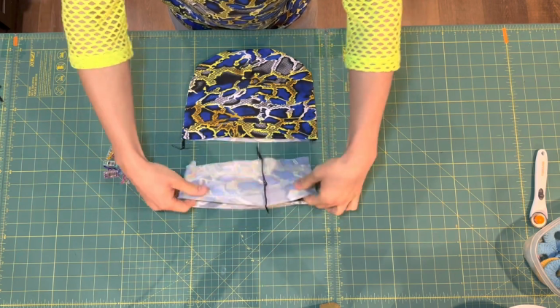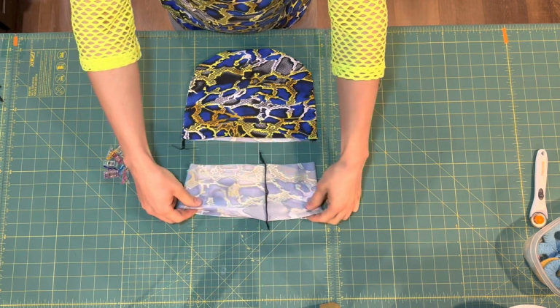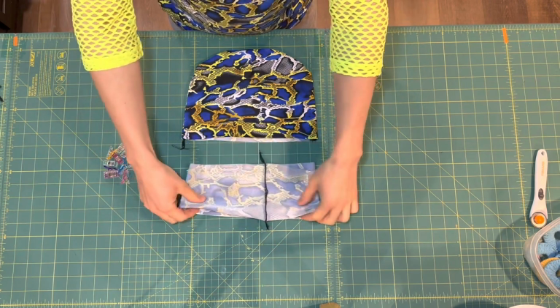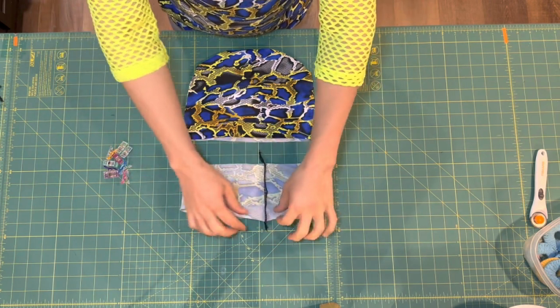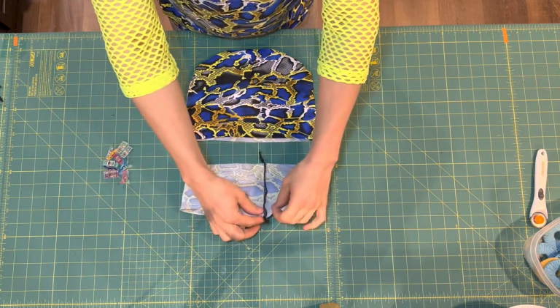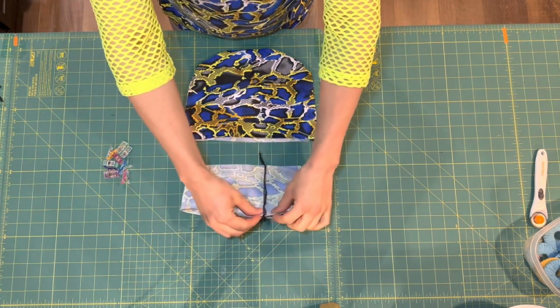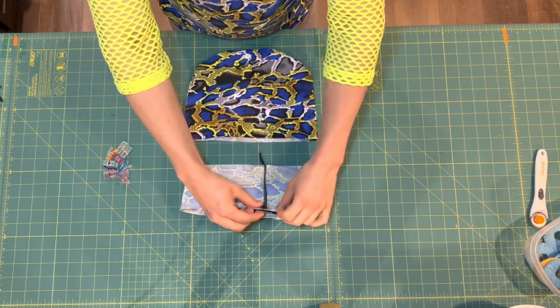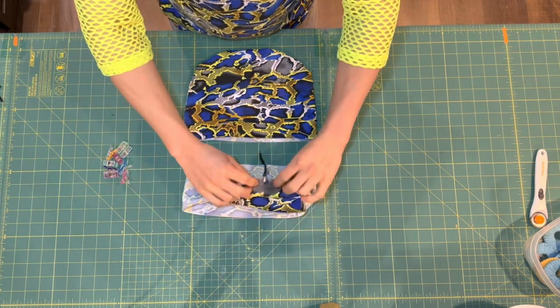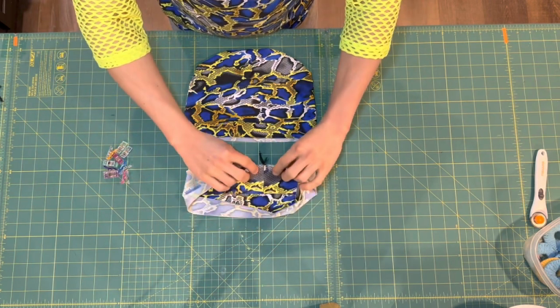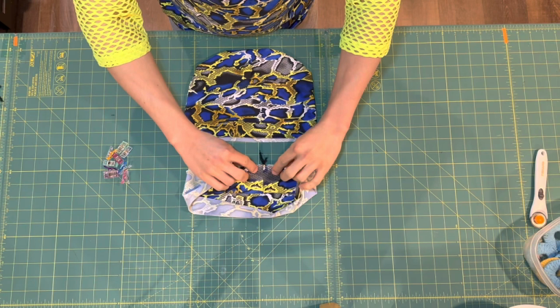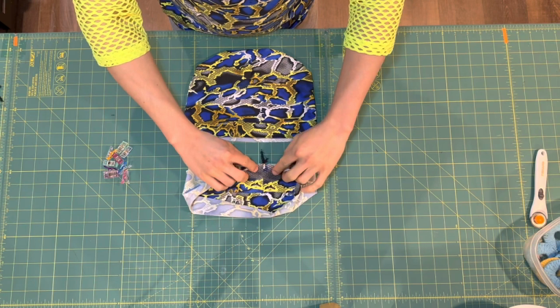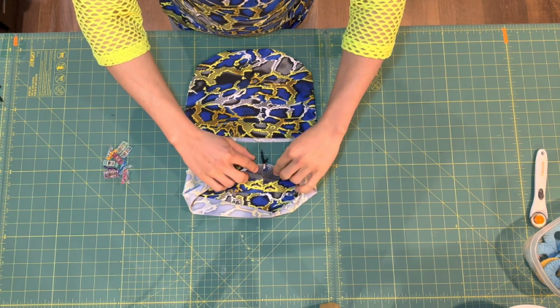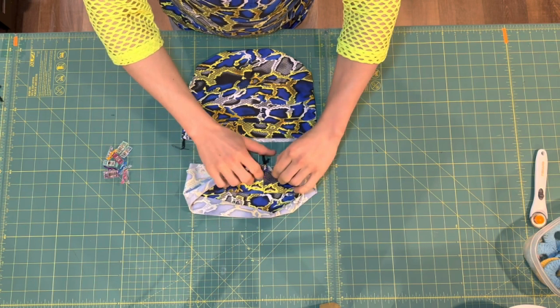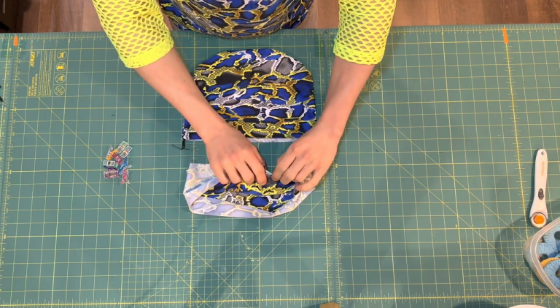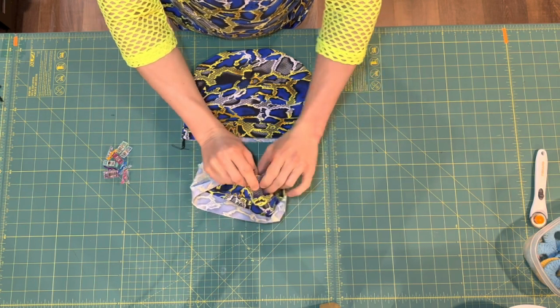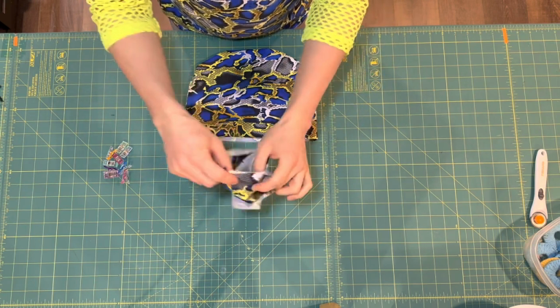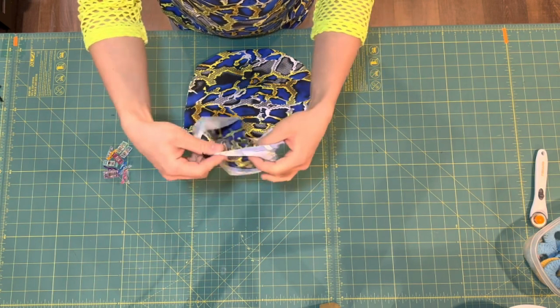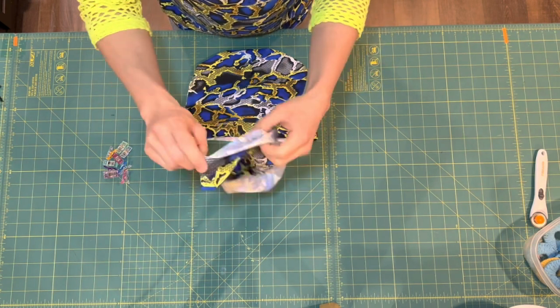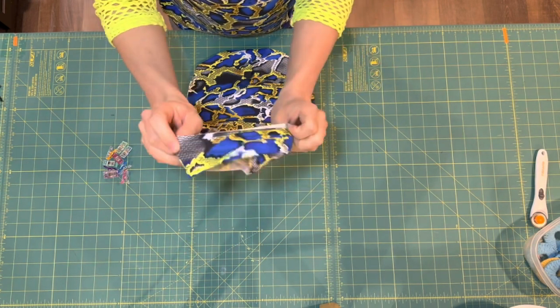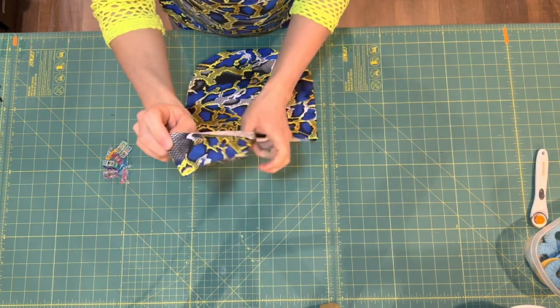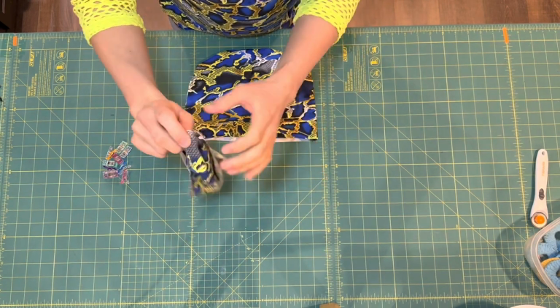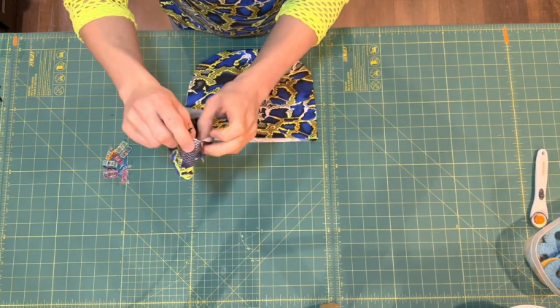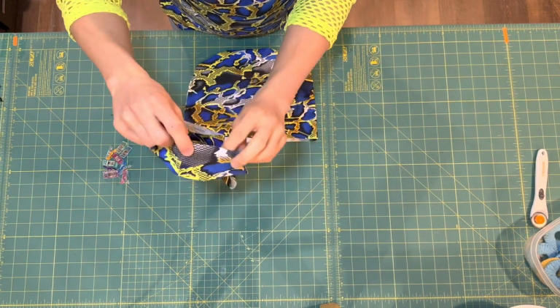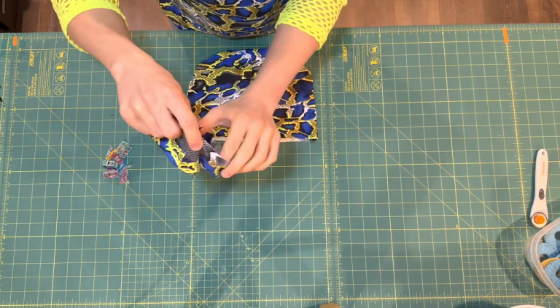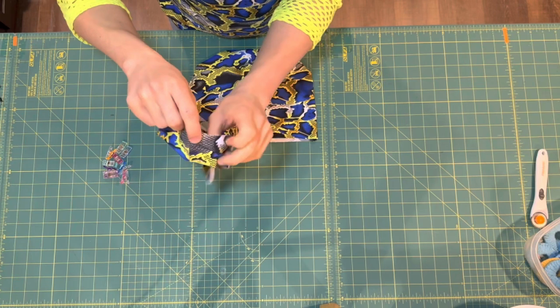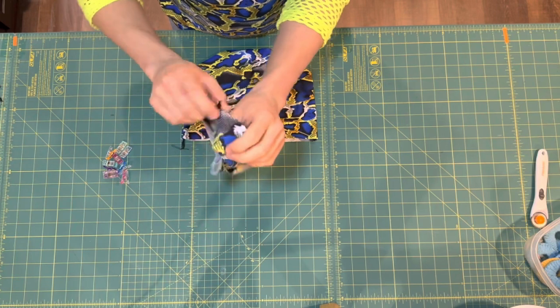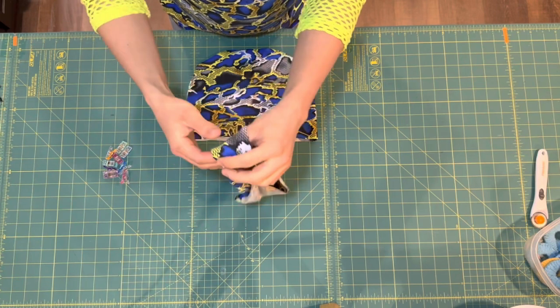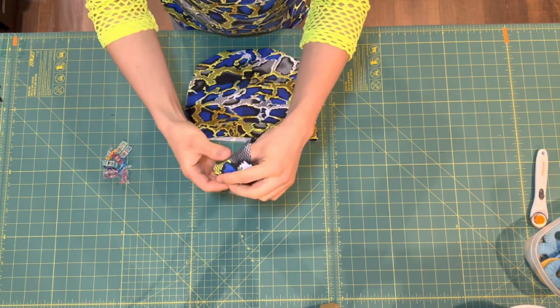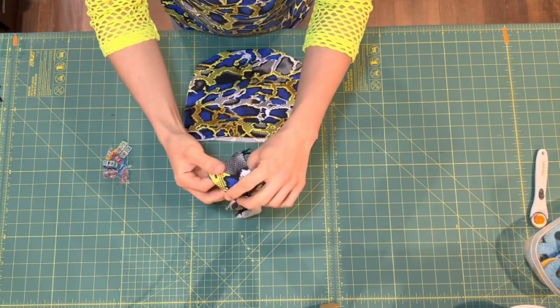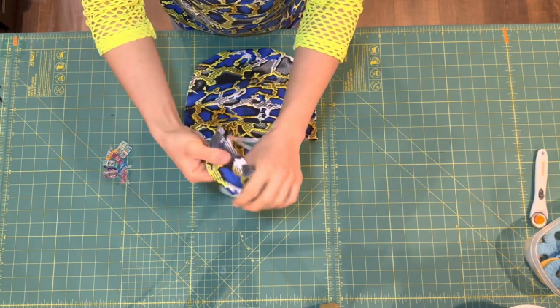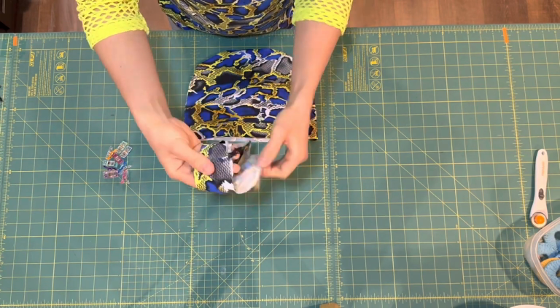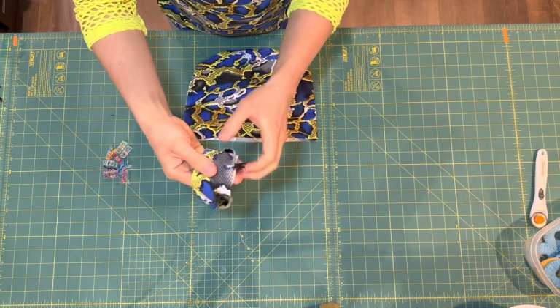Next, we're going to take the tube that we just made and fold it in half all the way around wrong sides together so that the raw edges match.